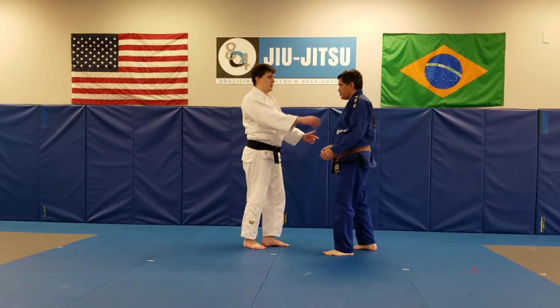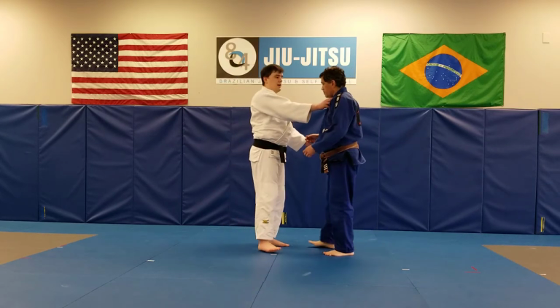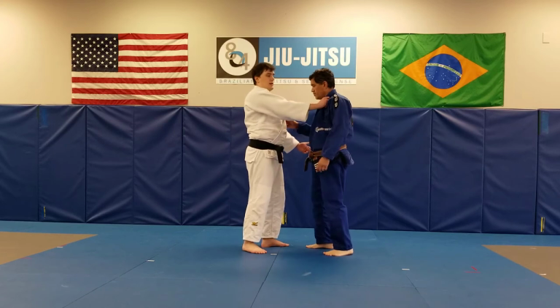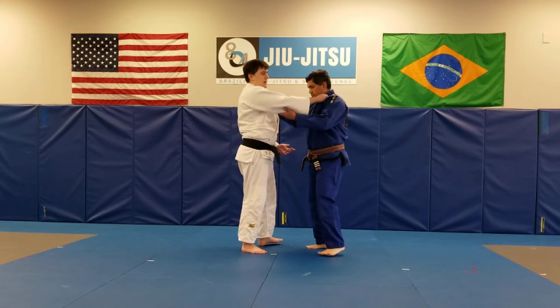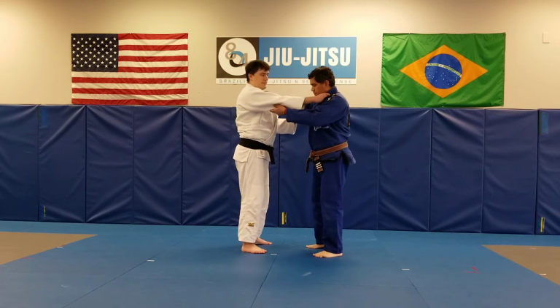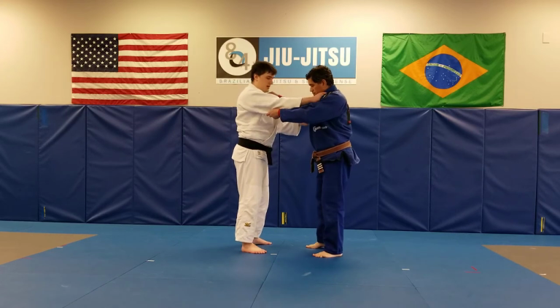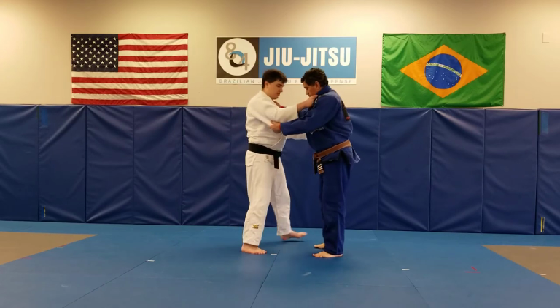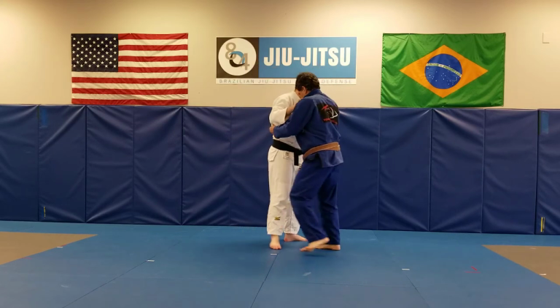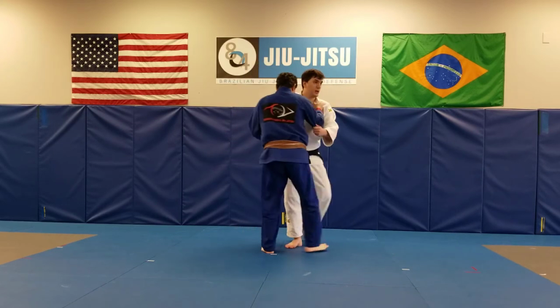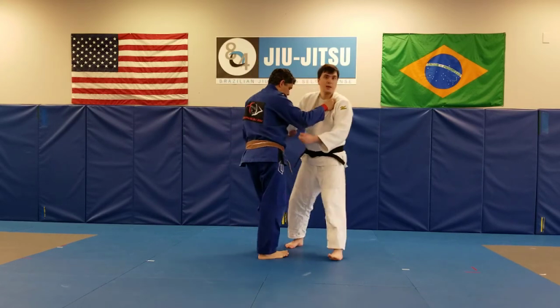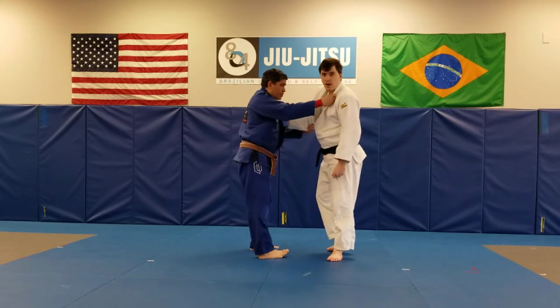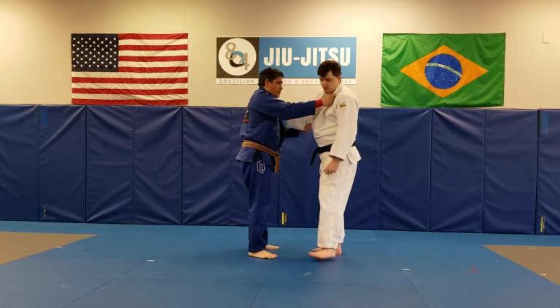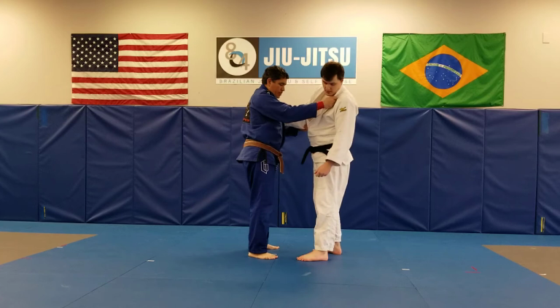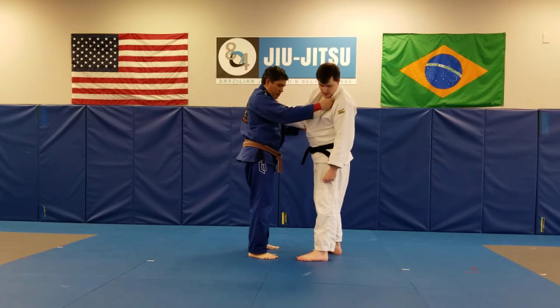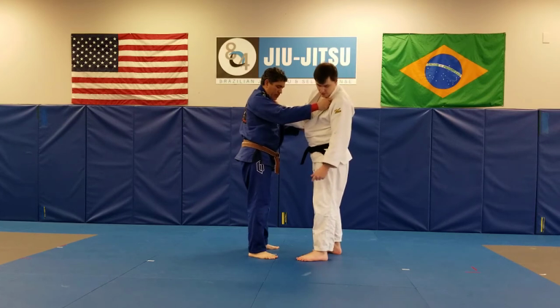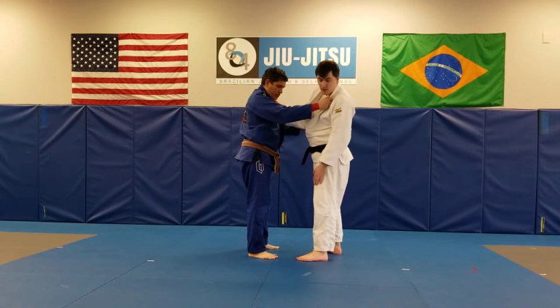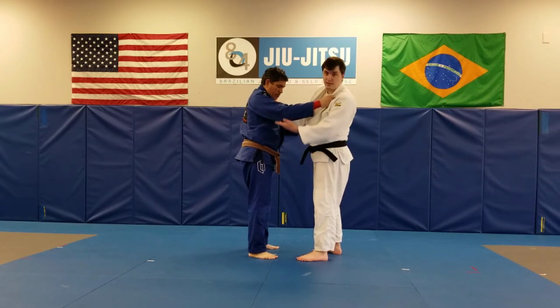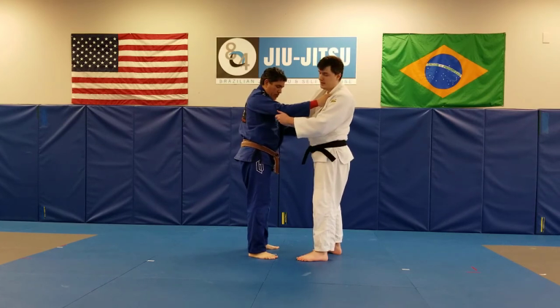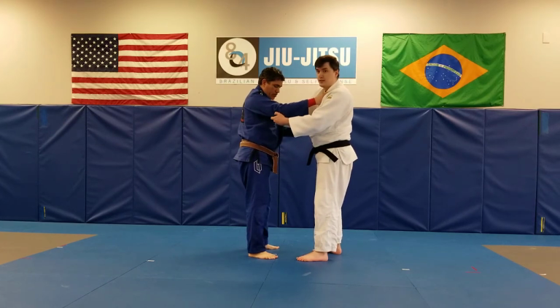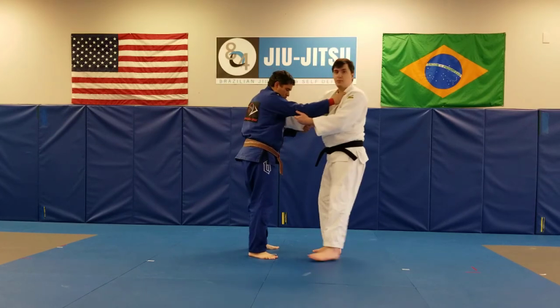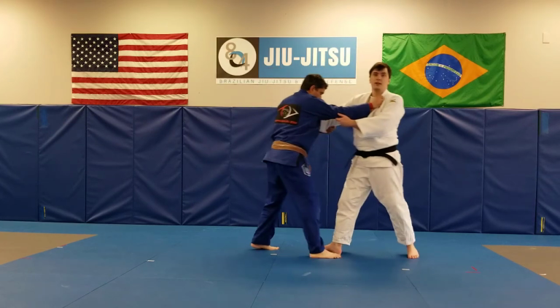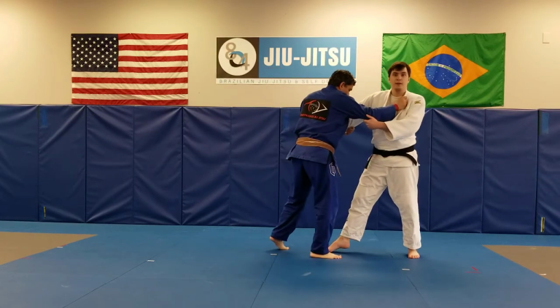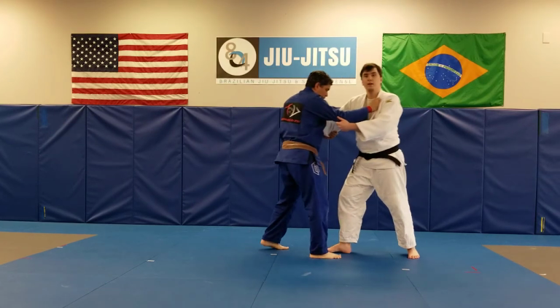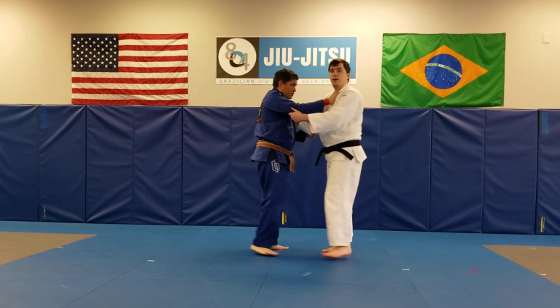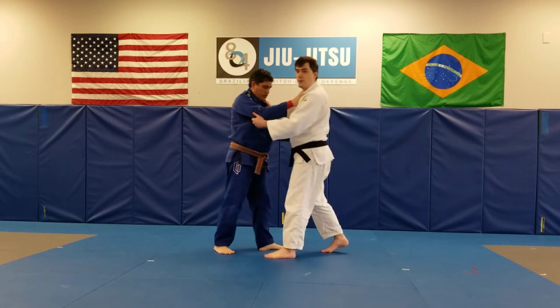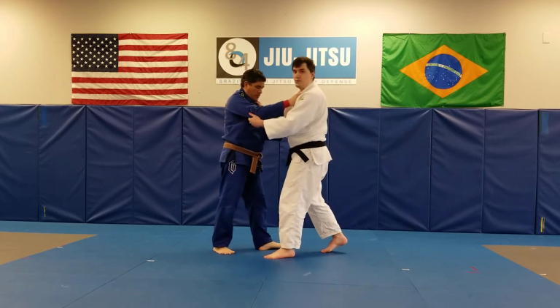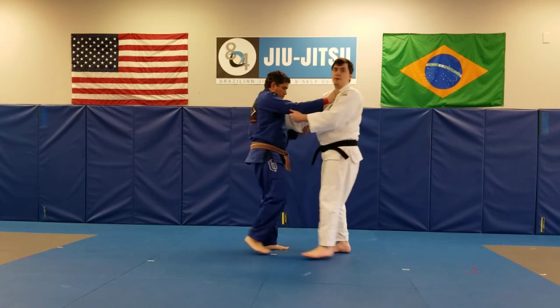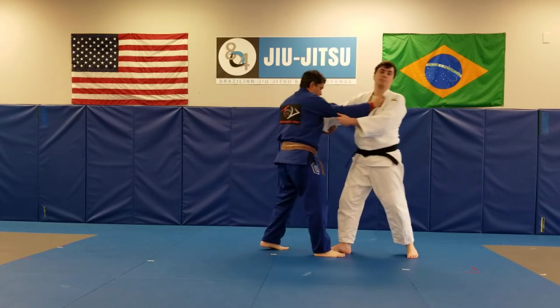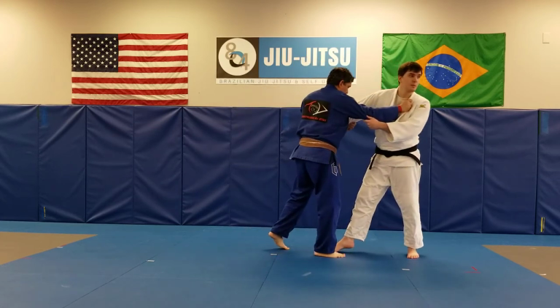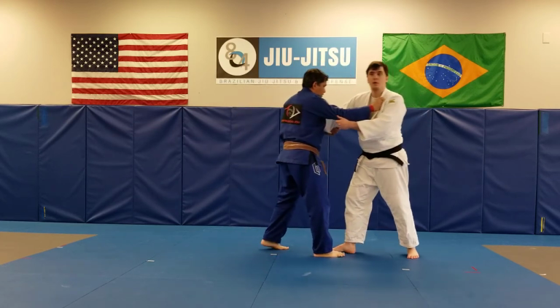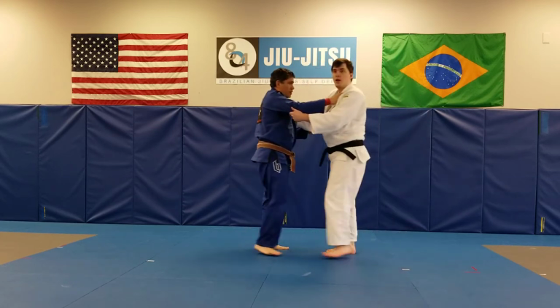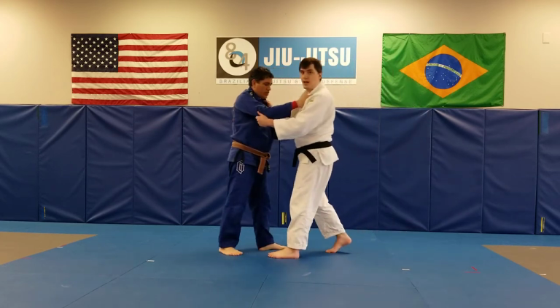So we get our grips. Let's do the switch squats real quick. Now we are going to be doing Judo dance on our sleeve side, getting the feel for when our partner is going to be stepping.